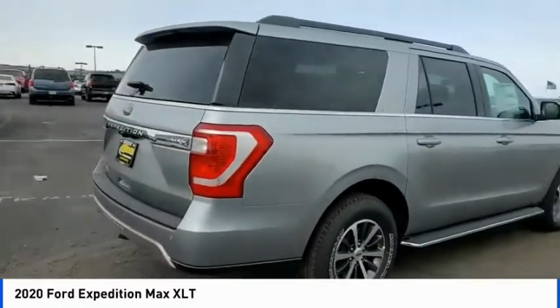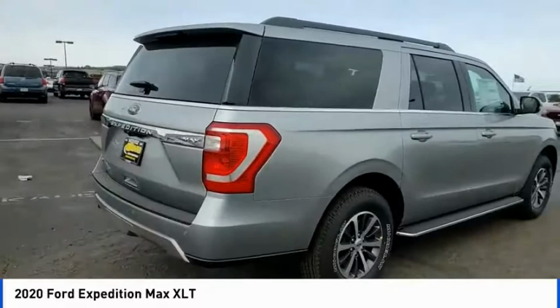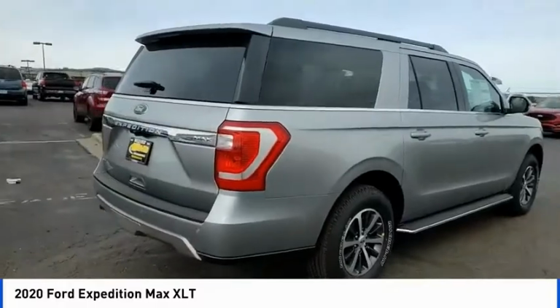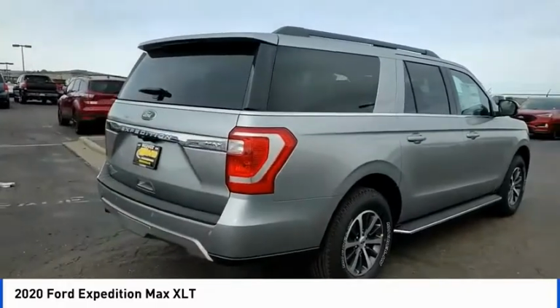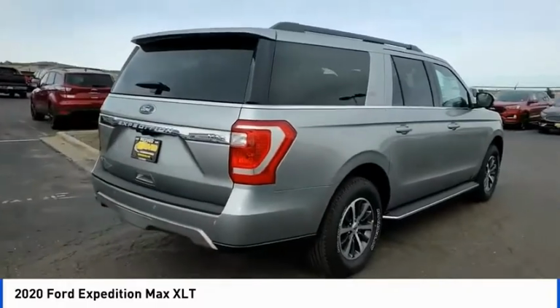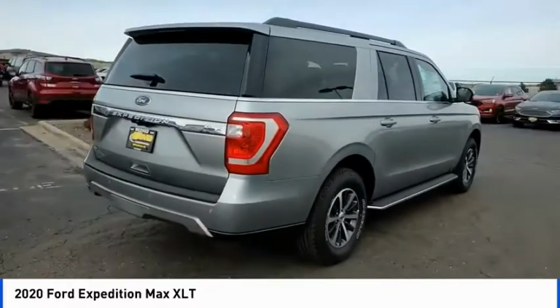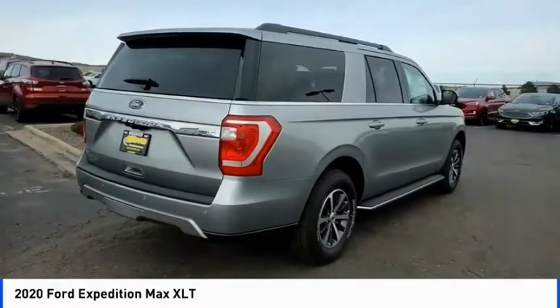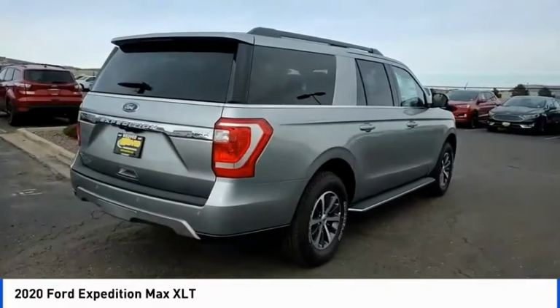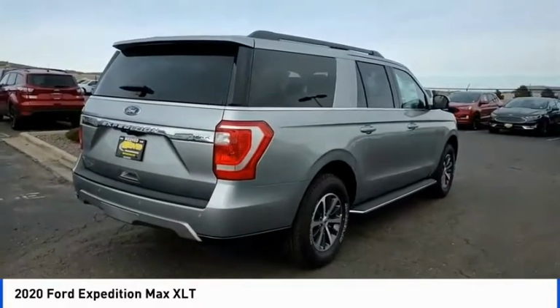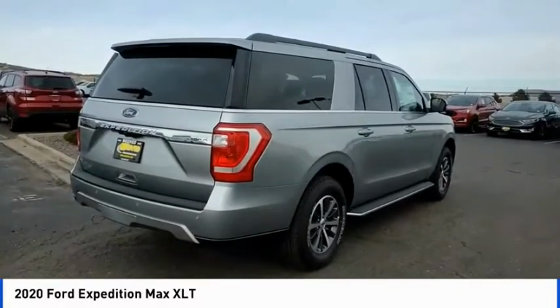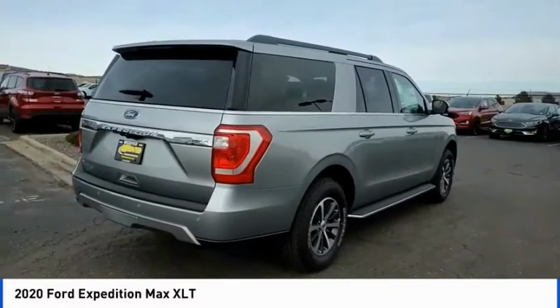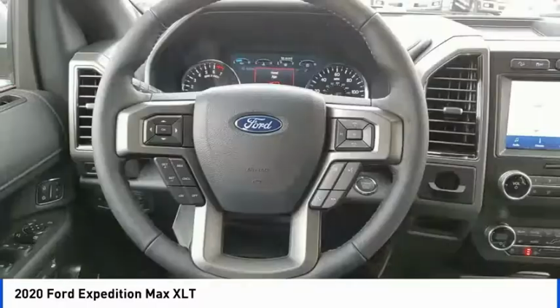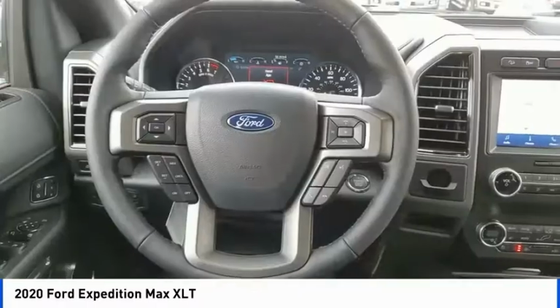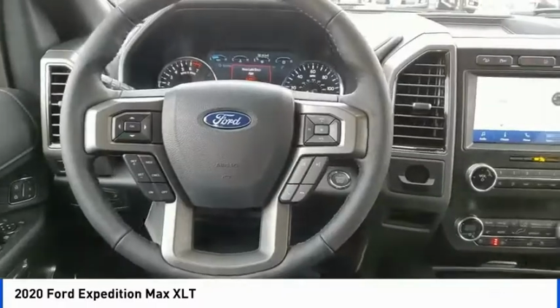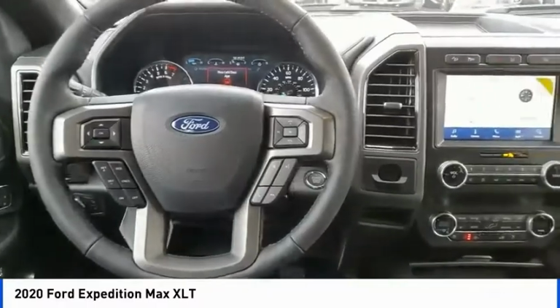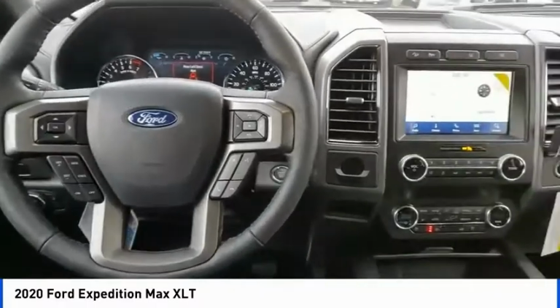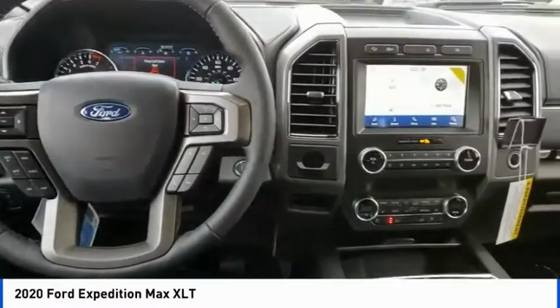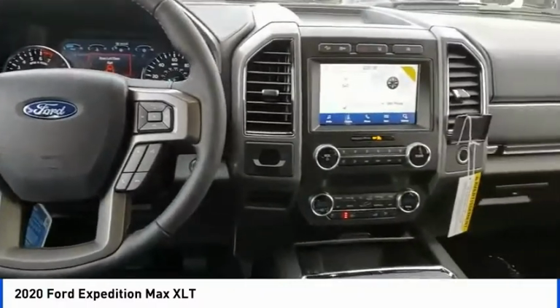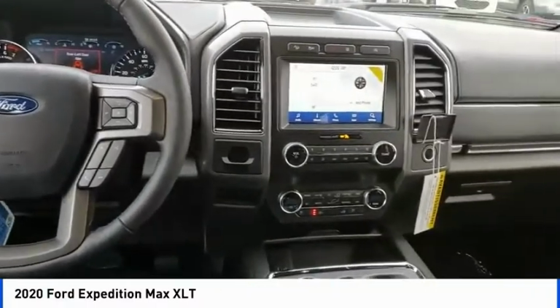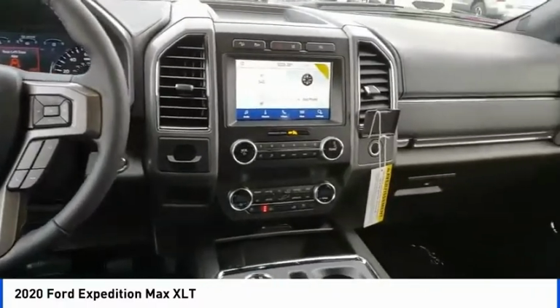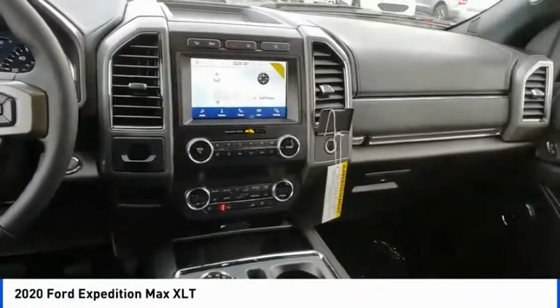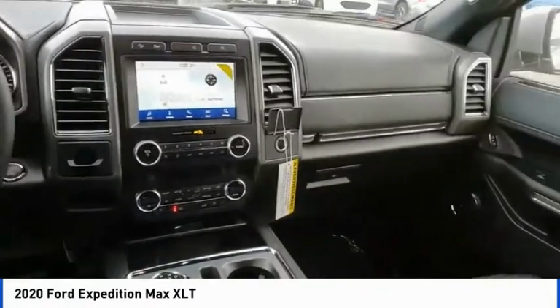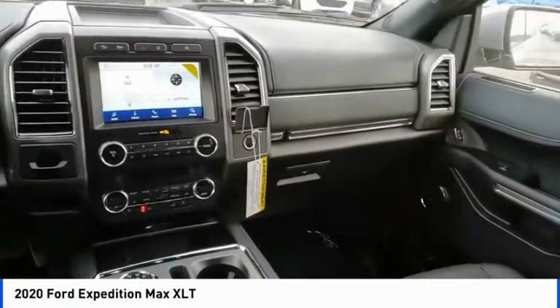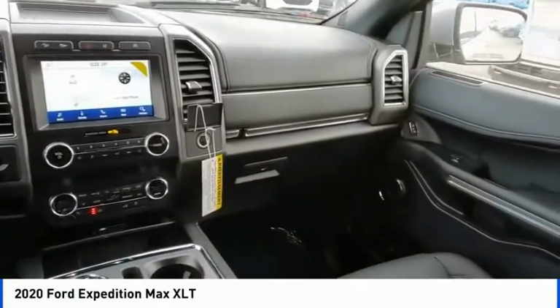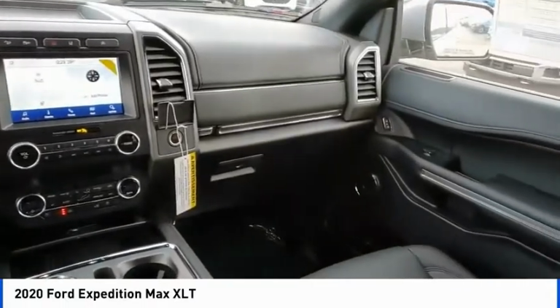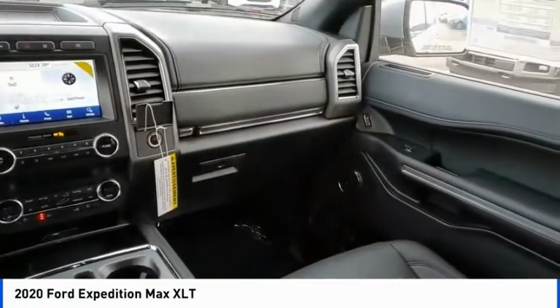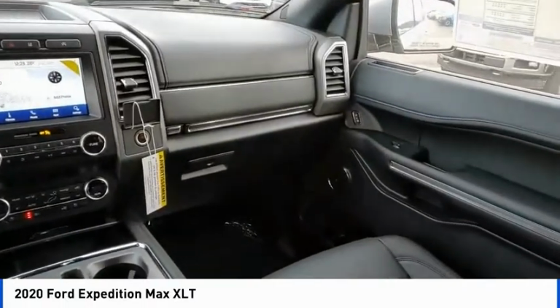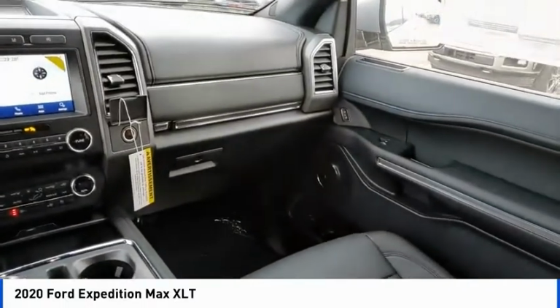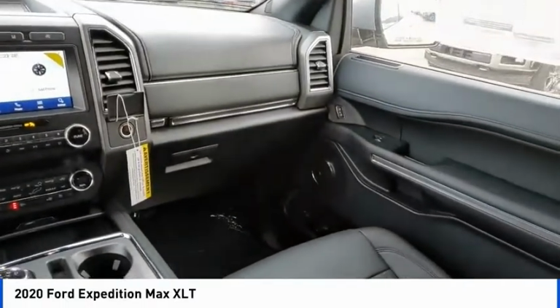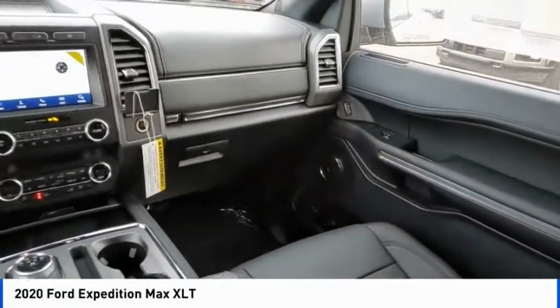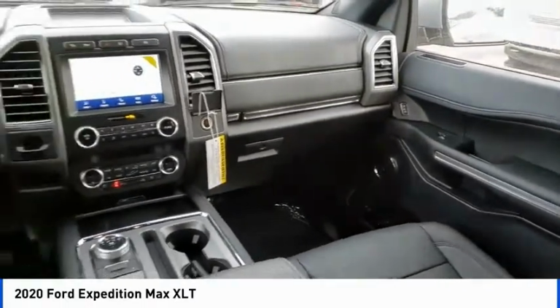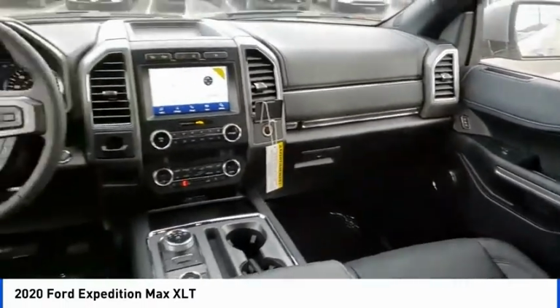Here are some of this vehicle's great options: electronic stability control, alloy wheels, brake assist, traction control, remote keyless entry.